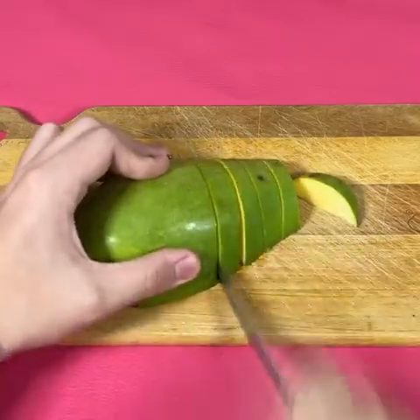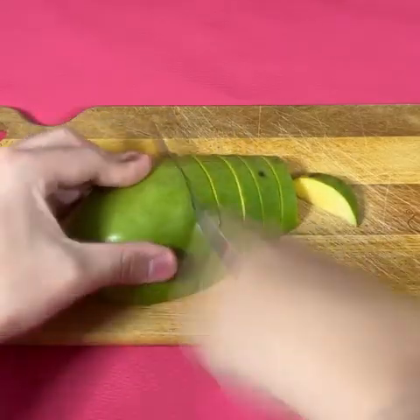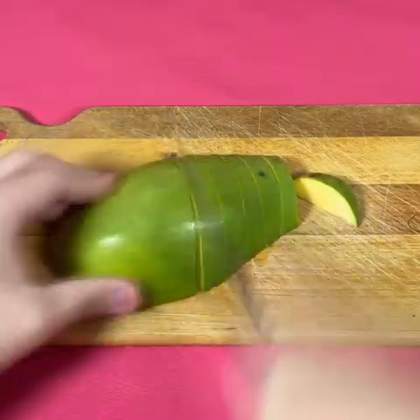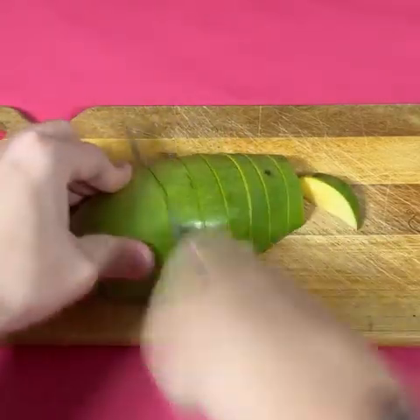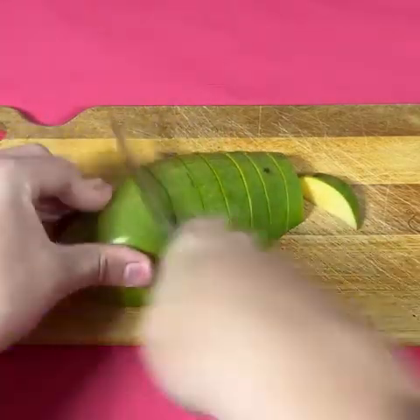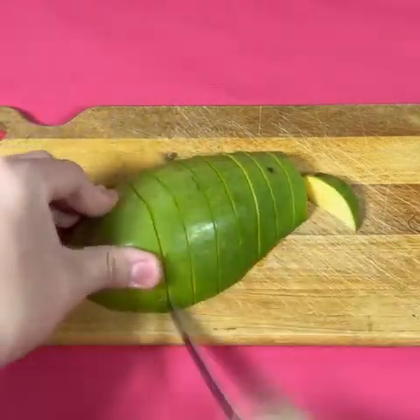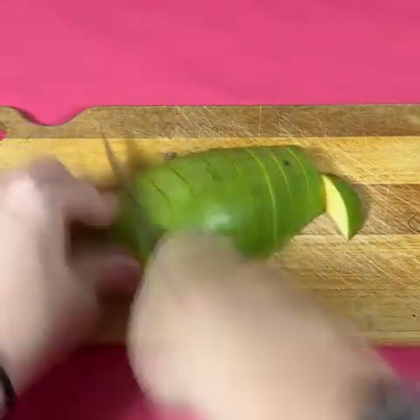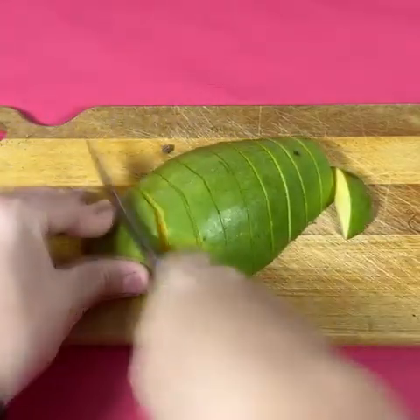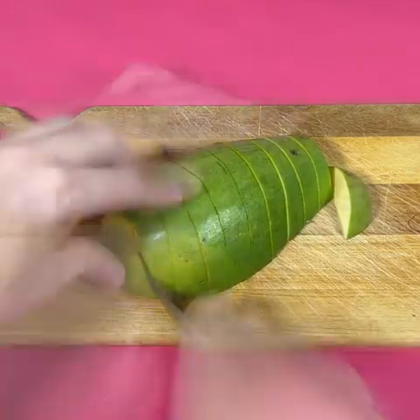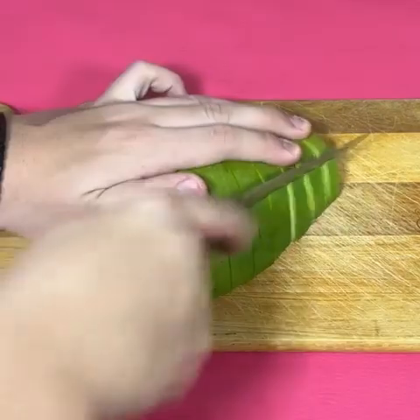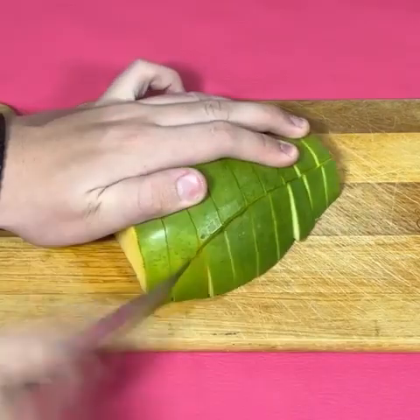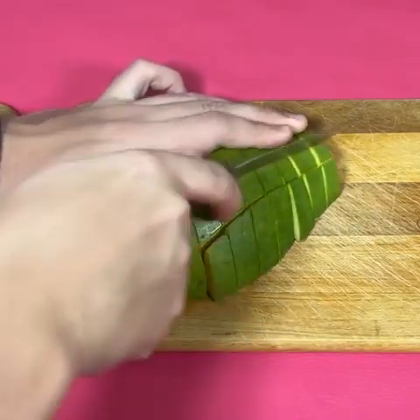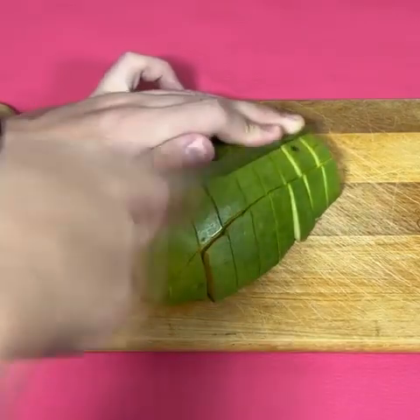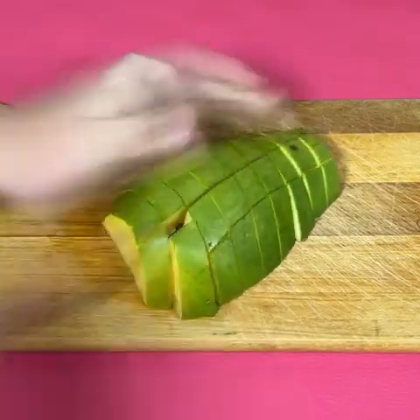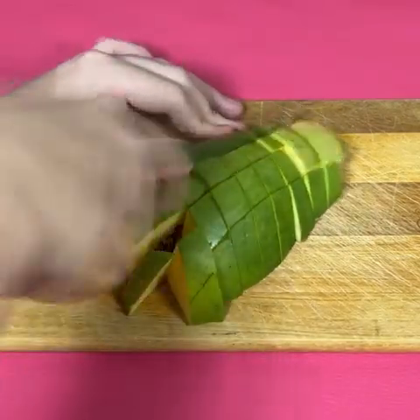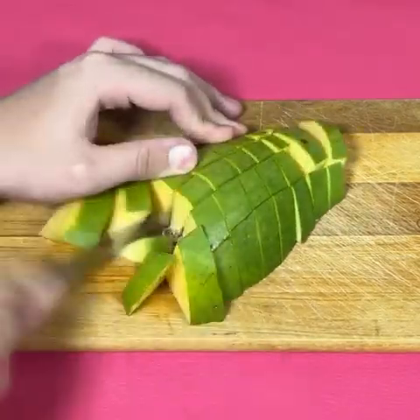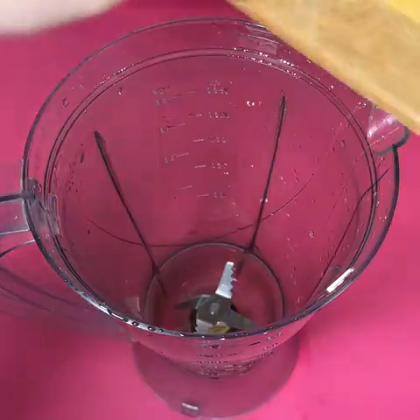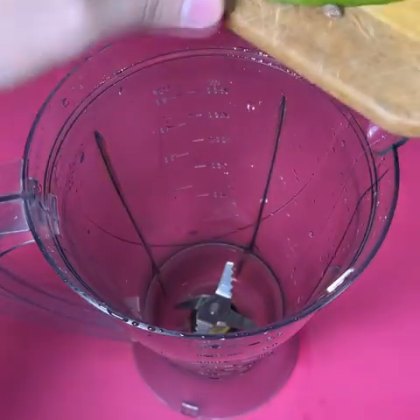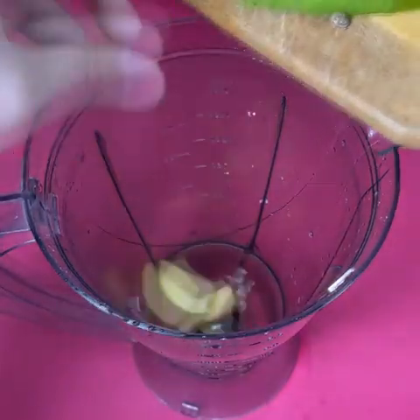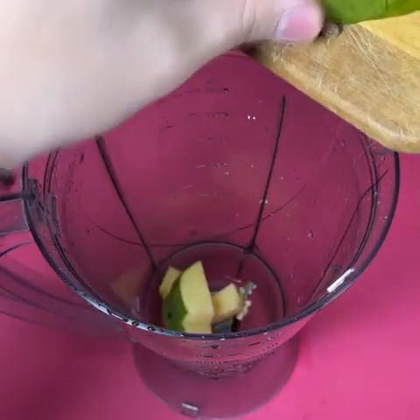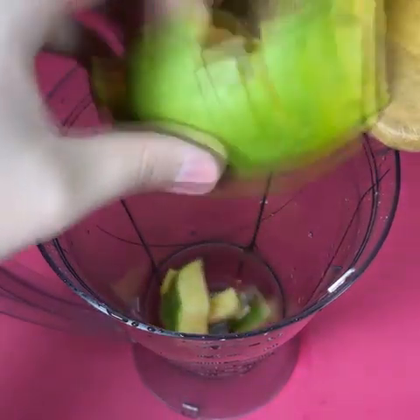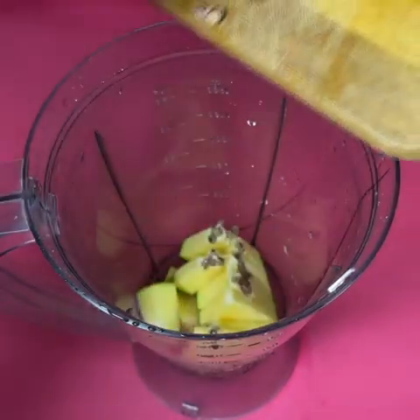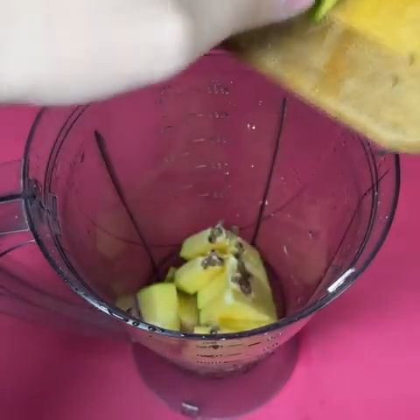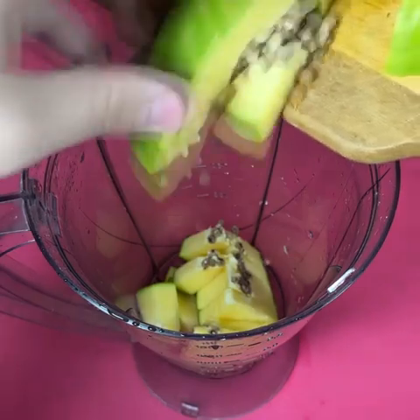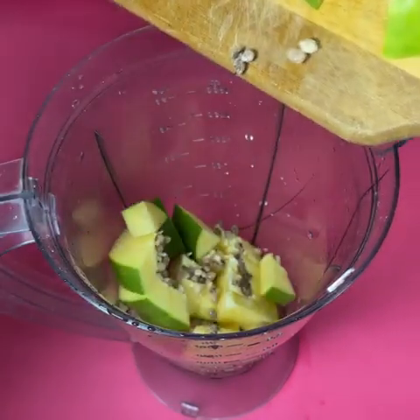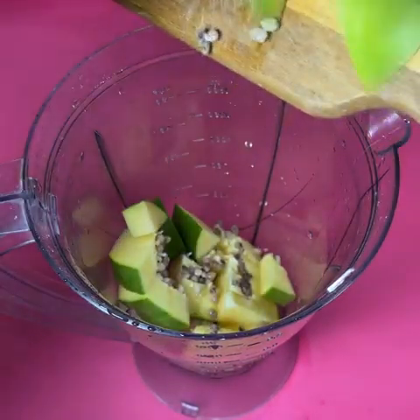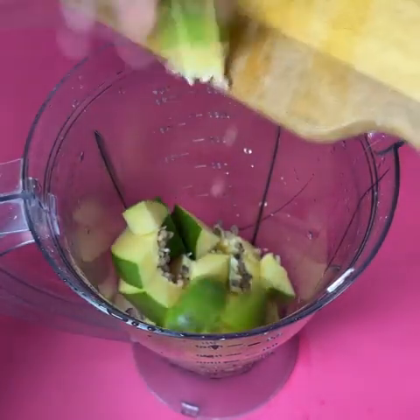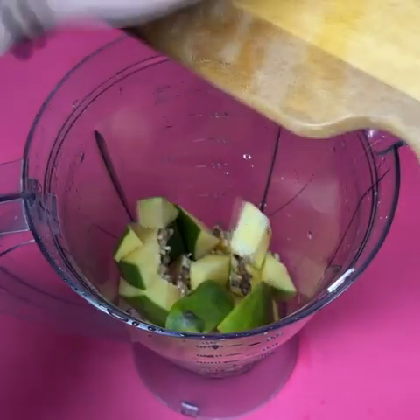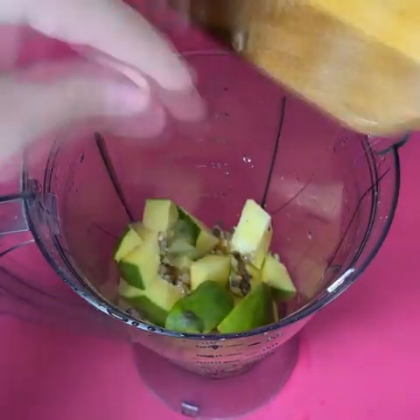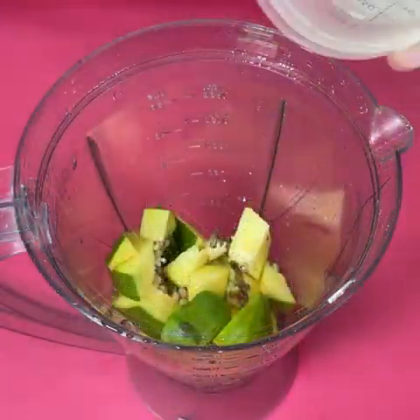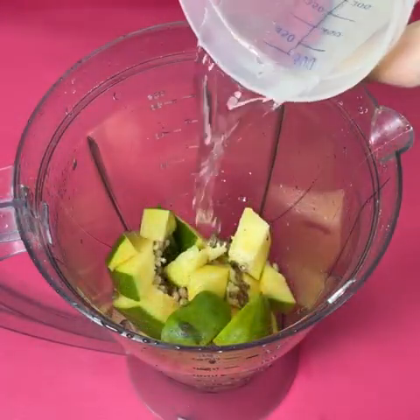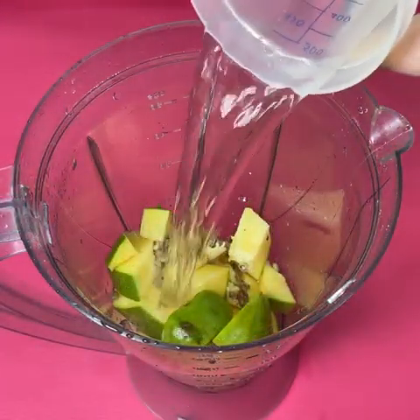We are going to cut everything very well with the knife. Let's put everything into the blender with 200ml of water, then beat everything very well.